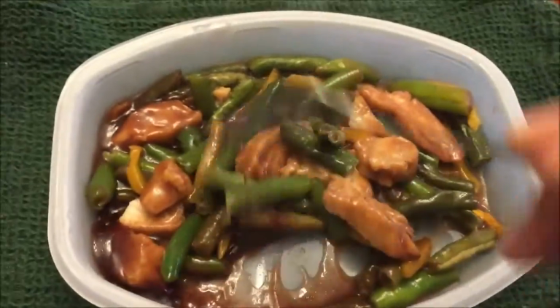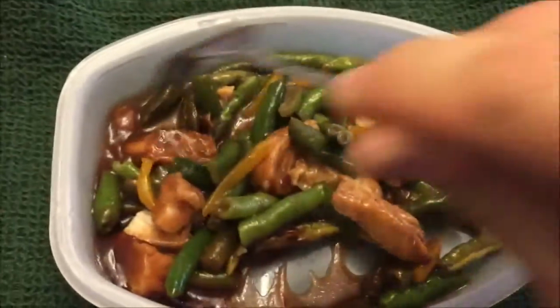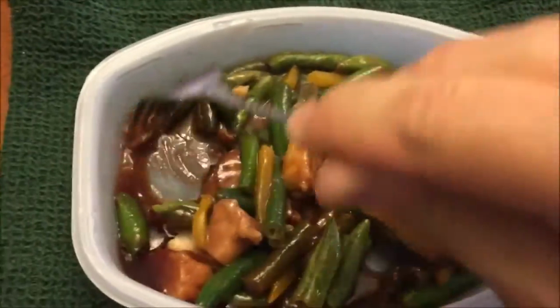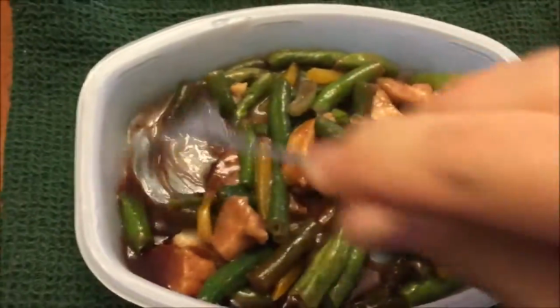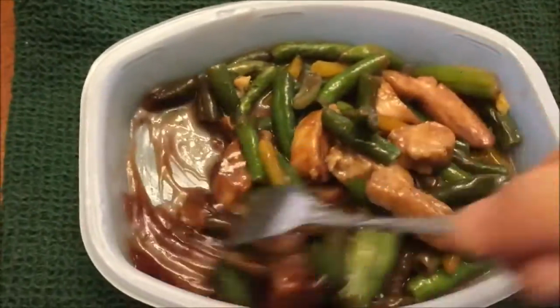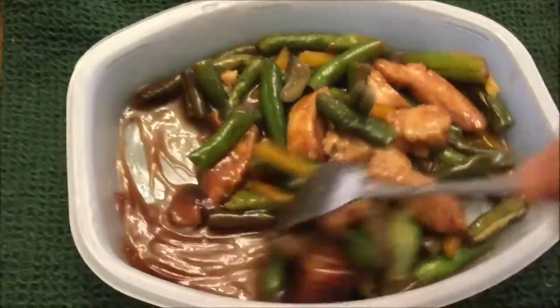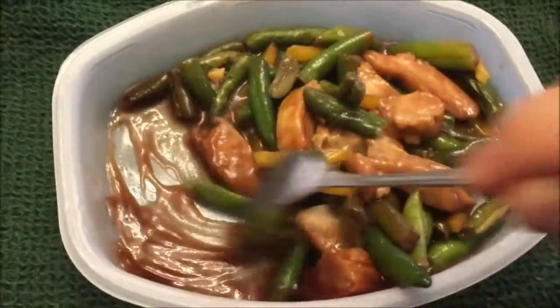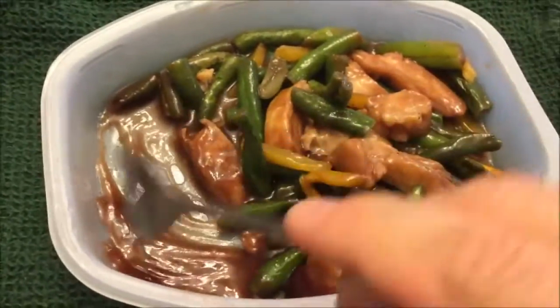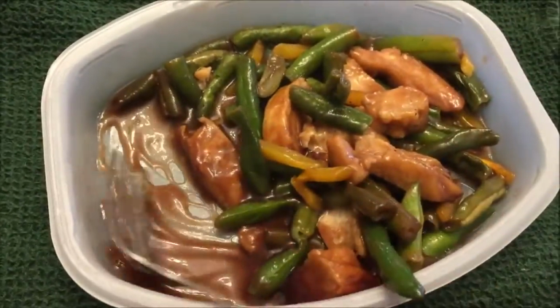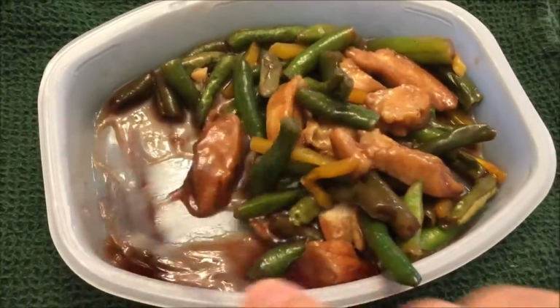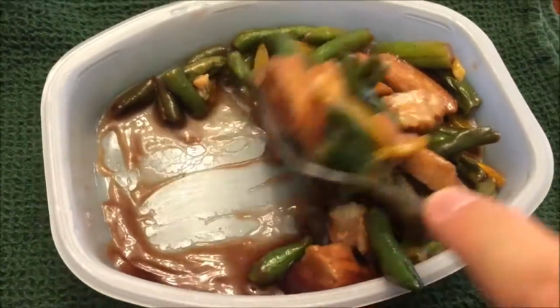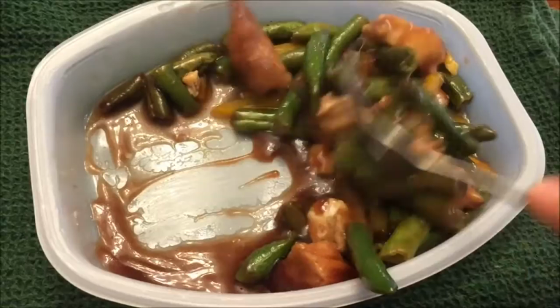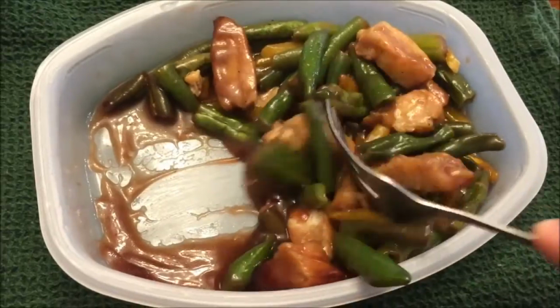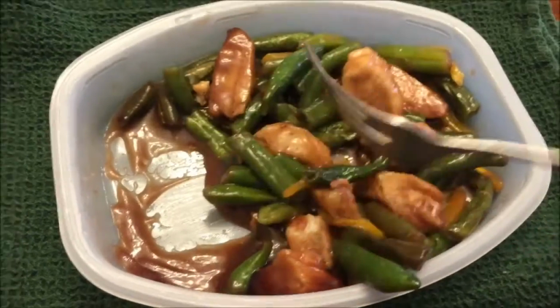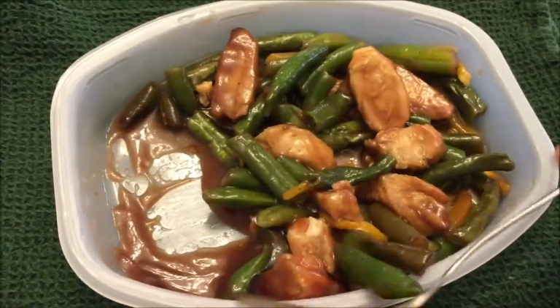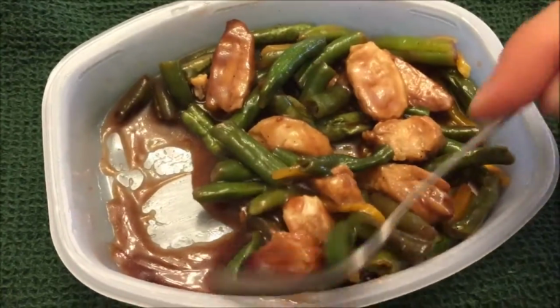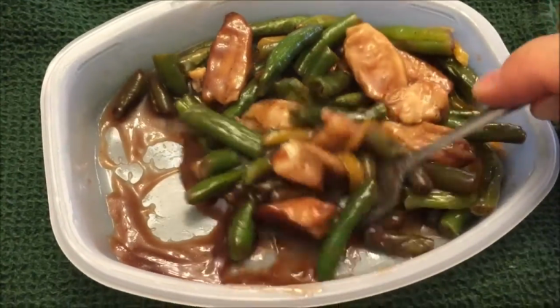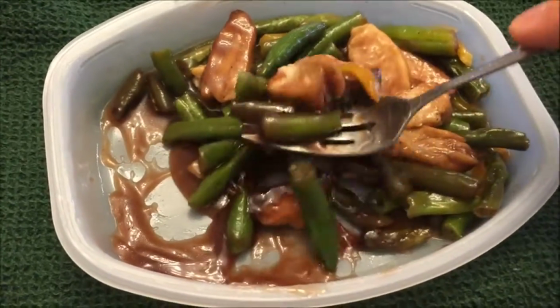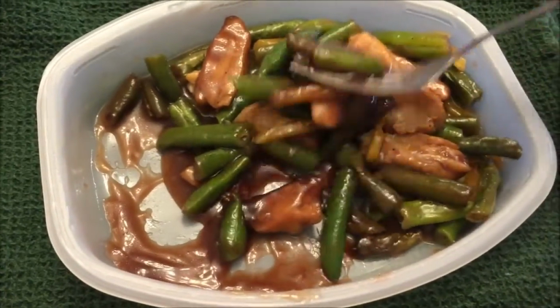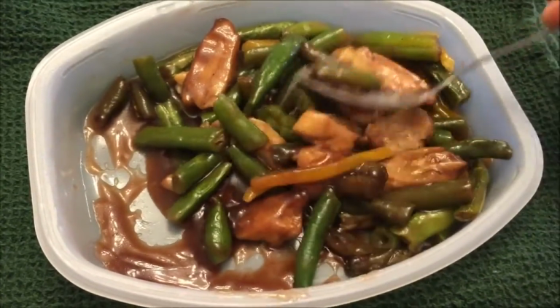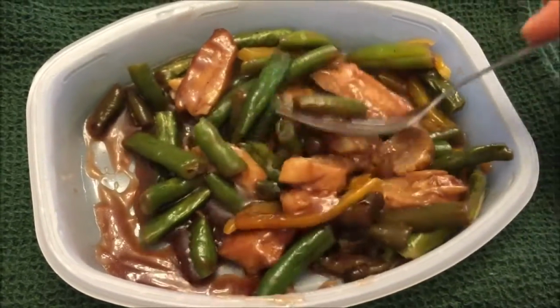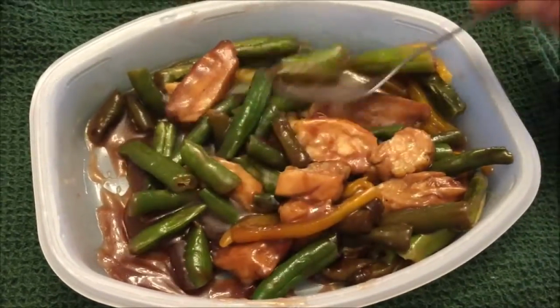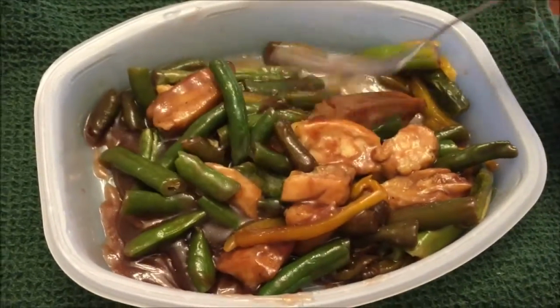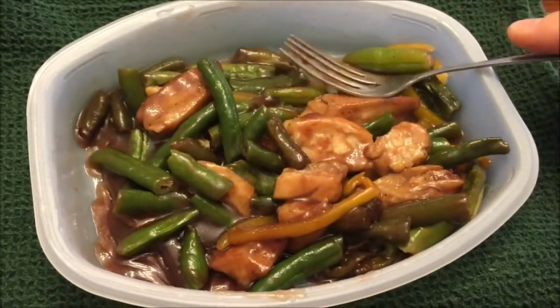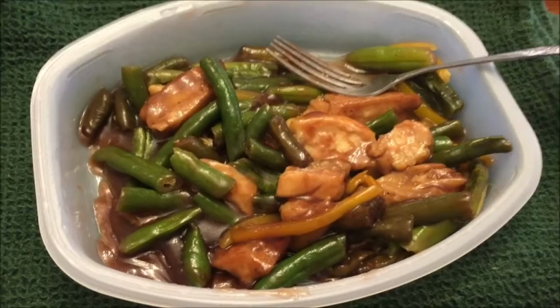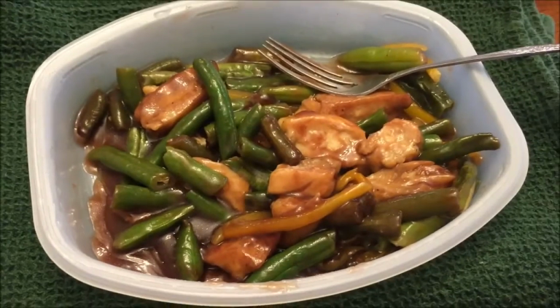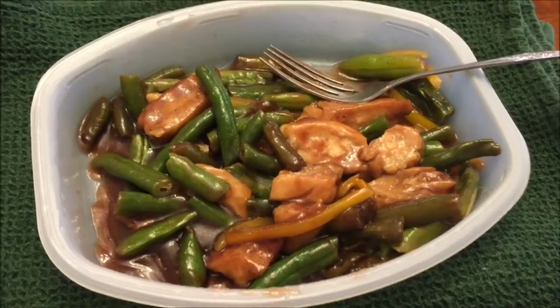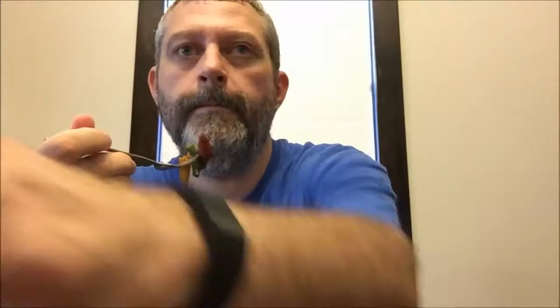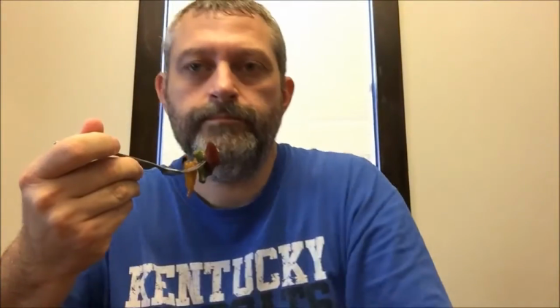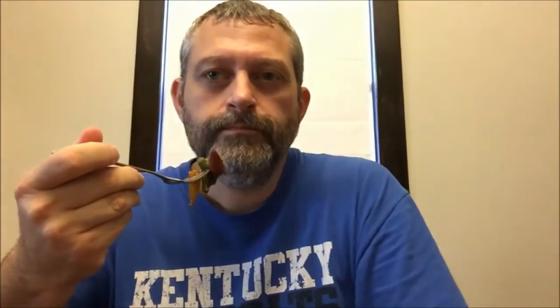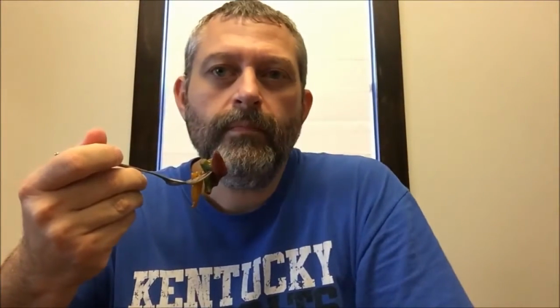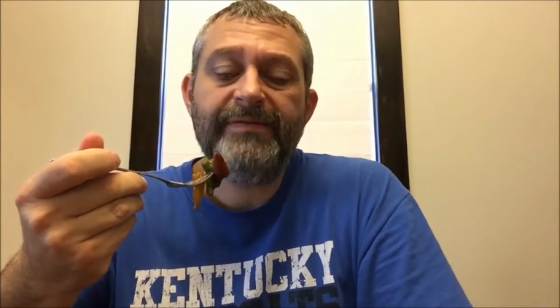It smells good, I have to say that. I'm not sure about the sauce though - it's pretty thick. I'm going to let this cool off and I'll be back to let you know what it tastes like.